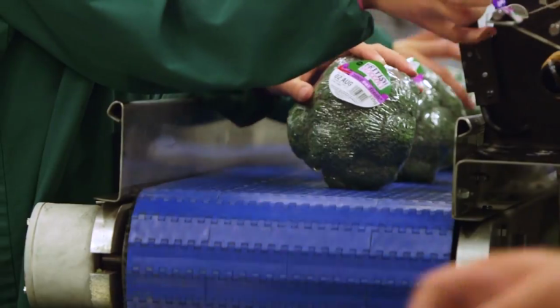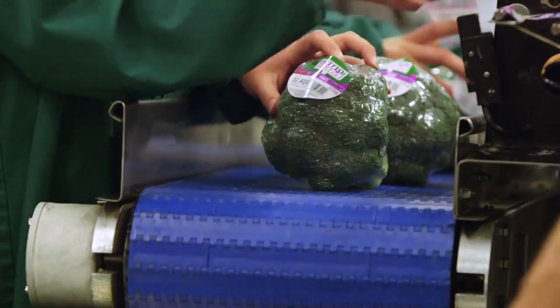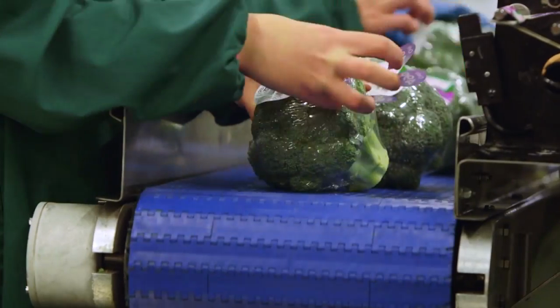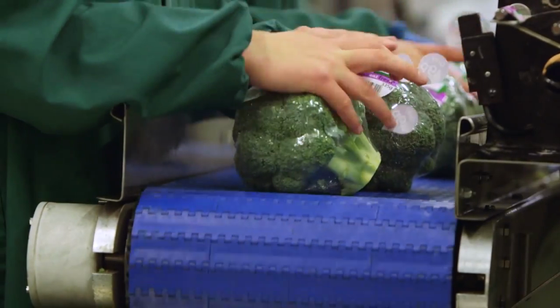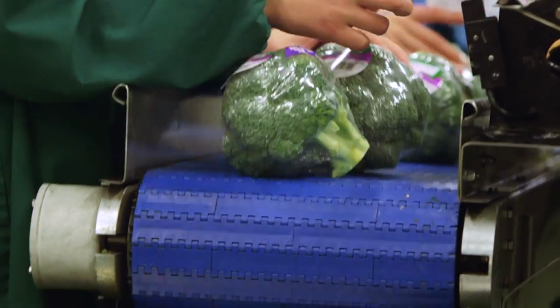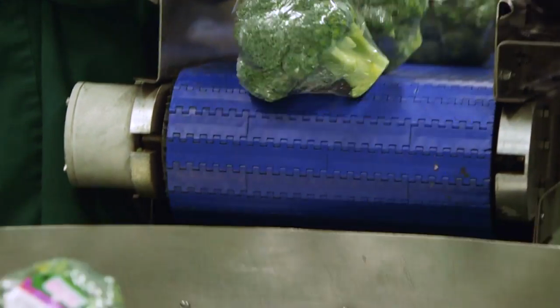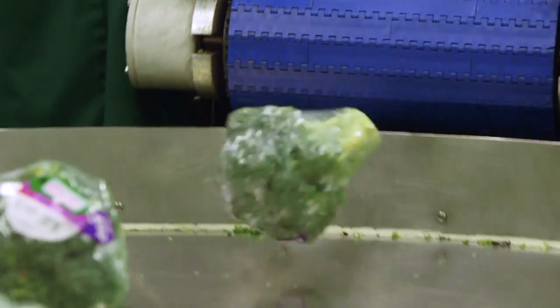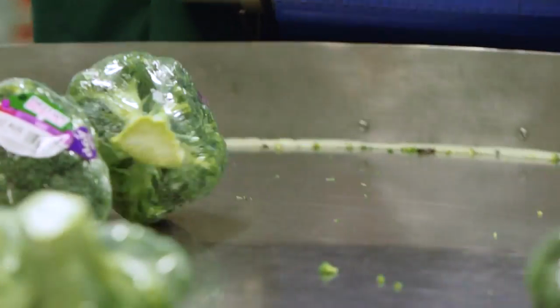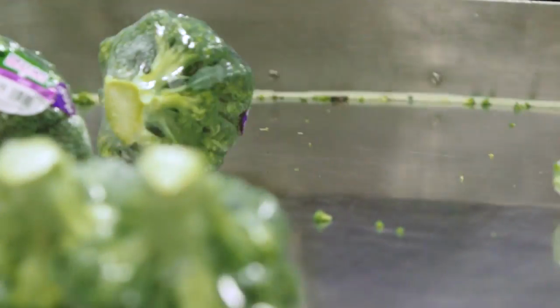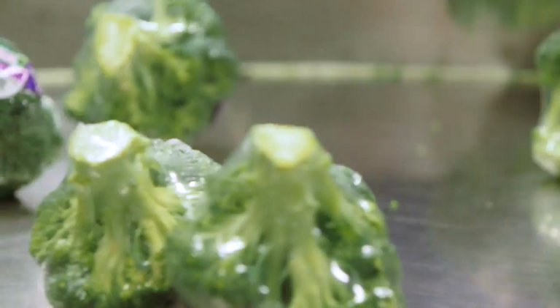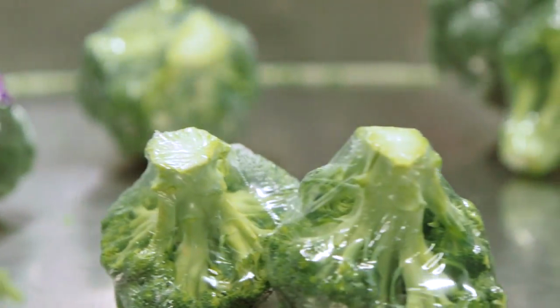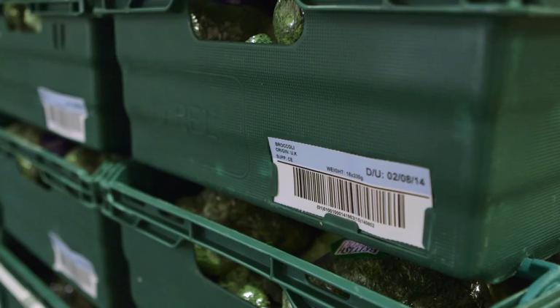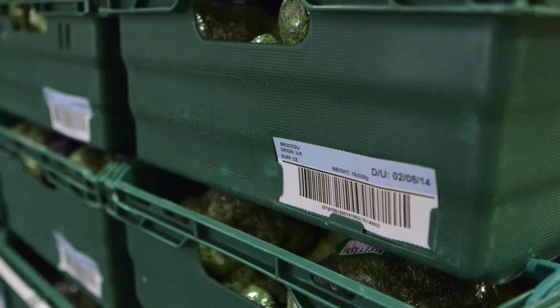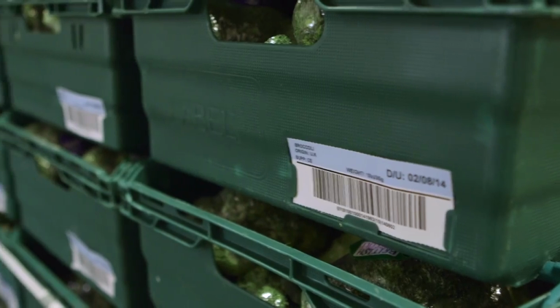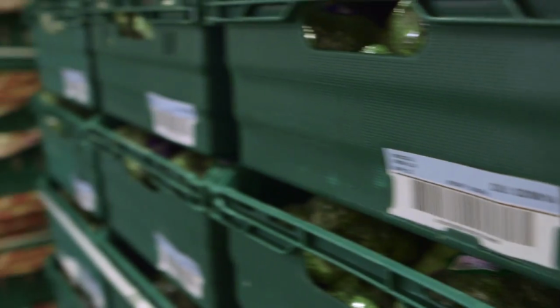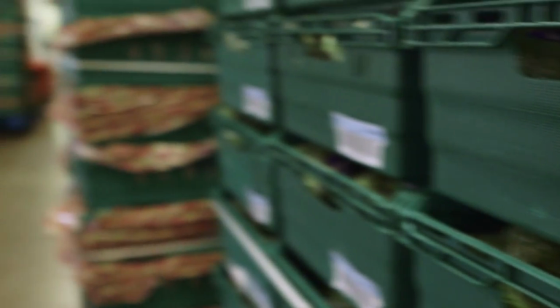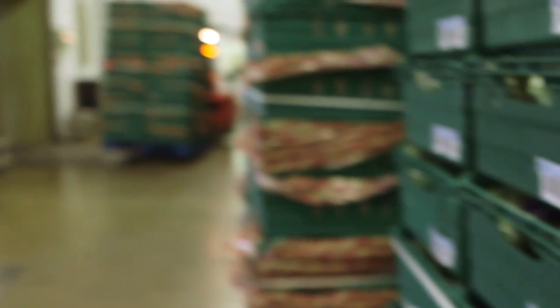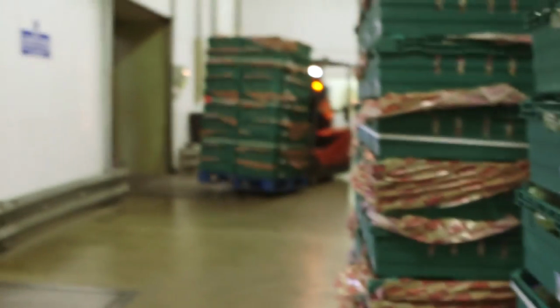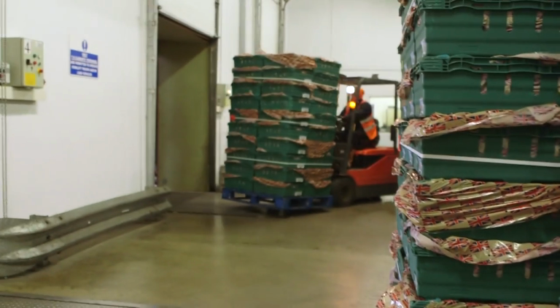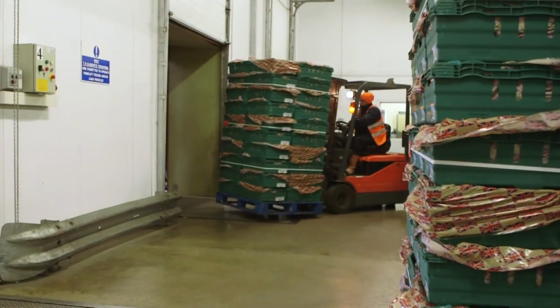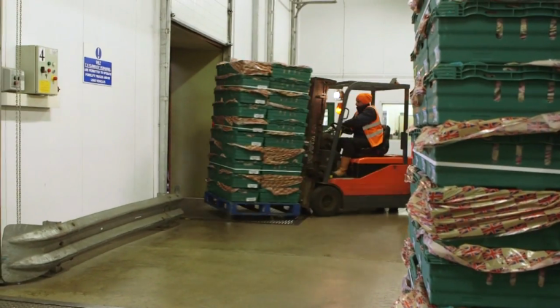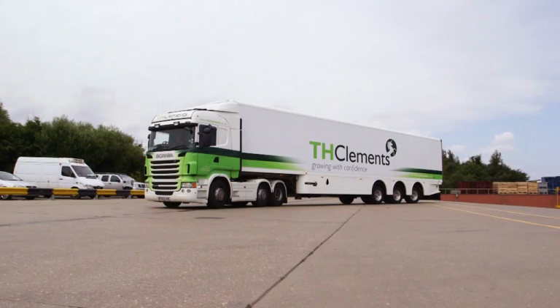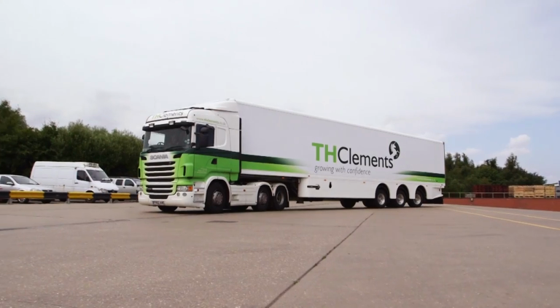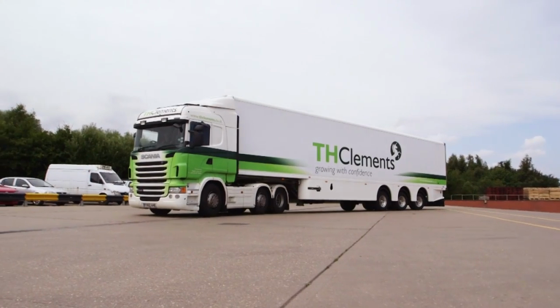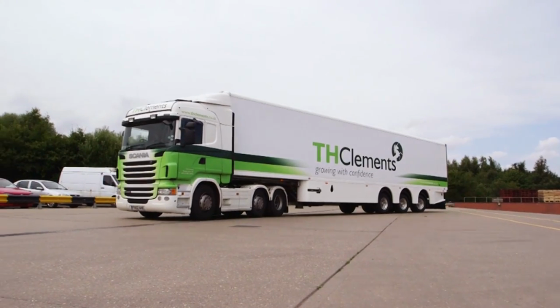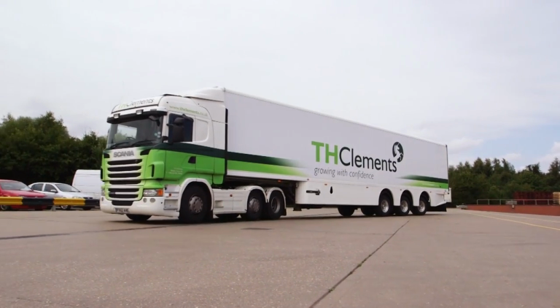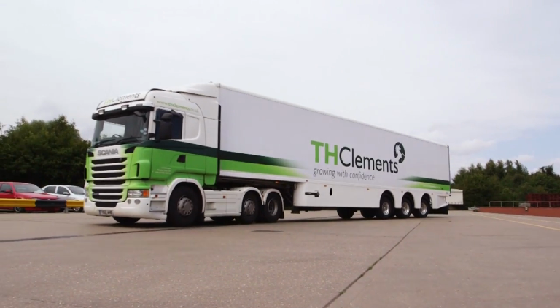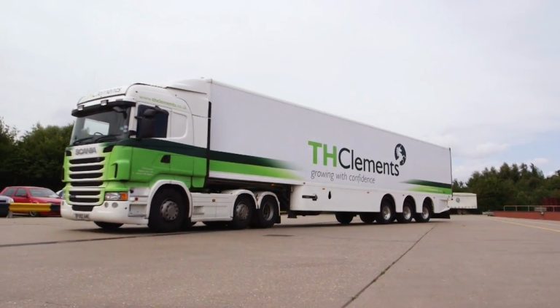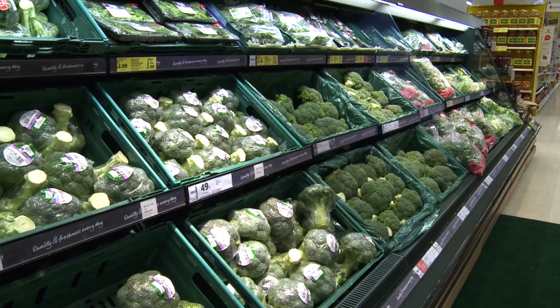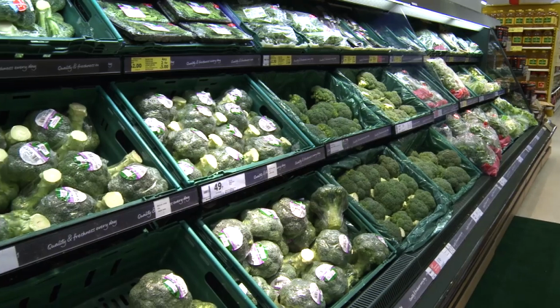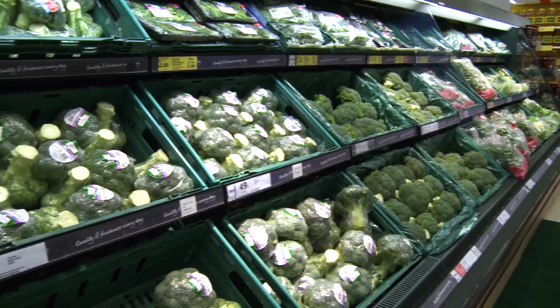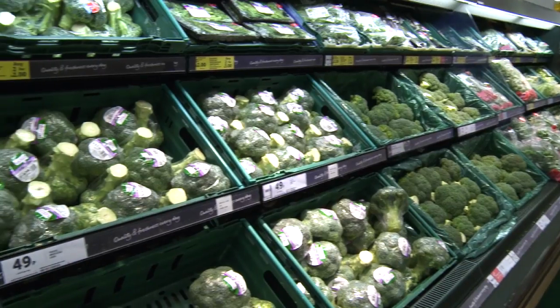When both types of broccoli are packed, labelled and chilled, they are ready for the final part of their journey, and within 48 hours, it could be on a shelf in your local store.